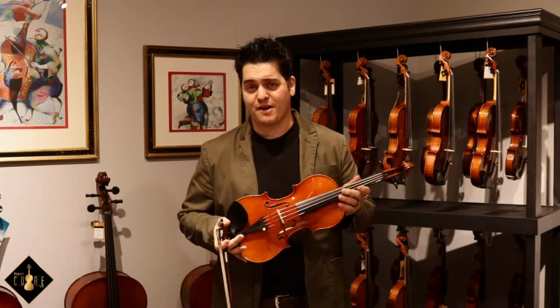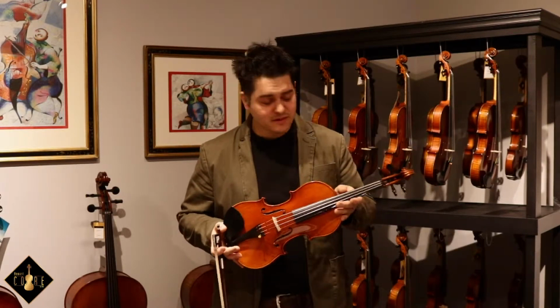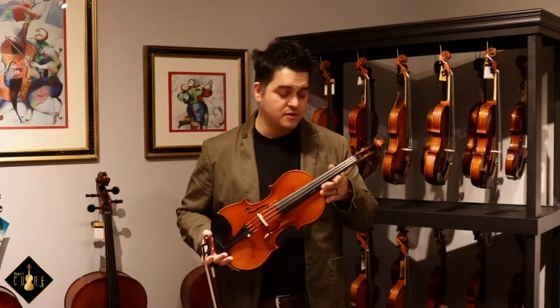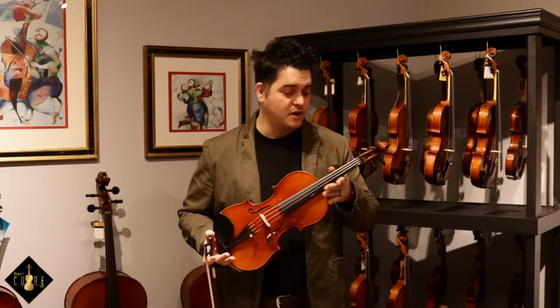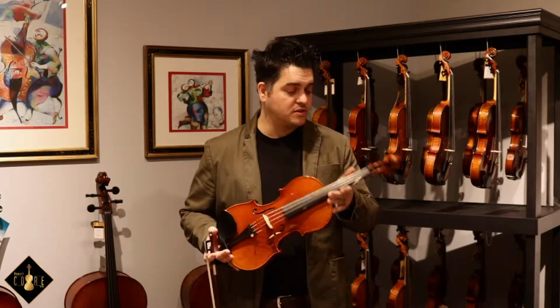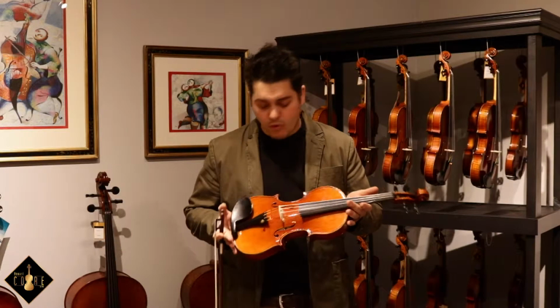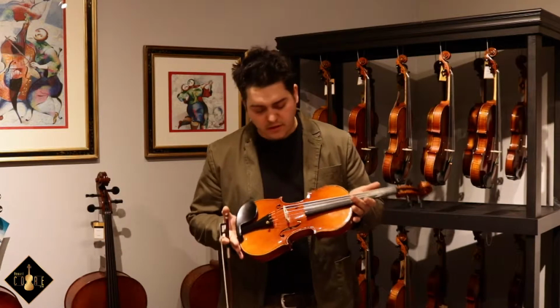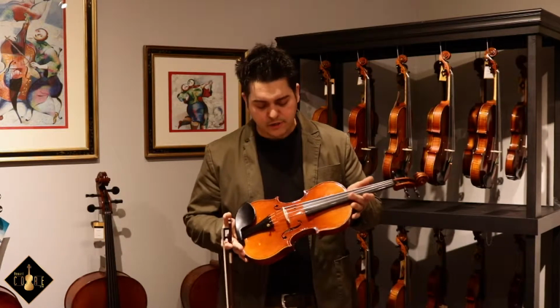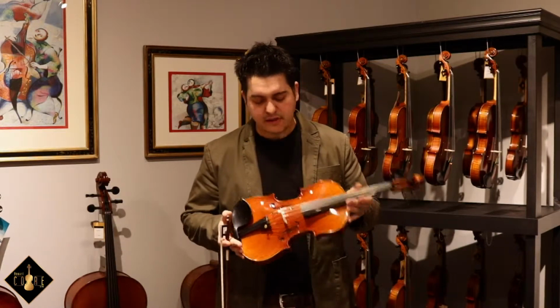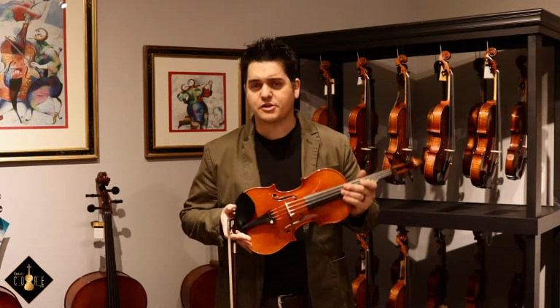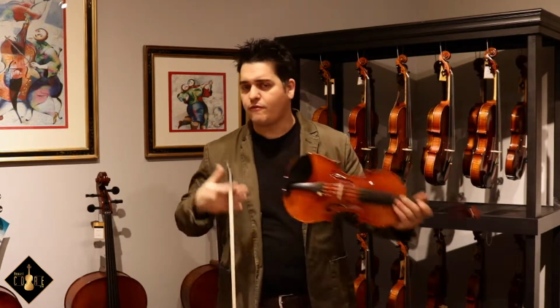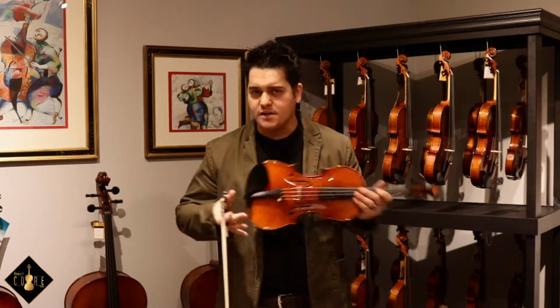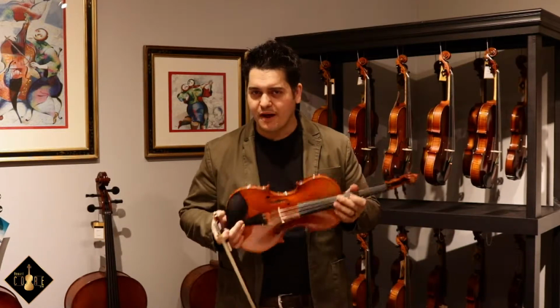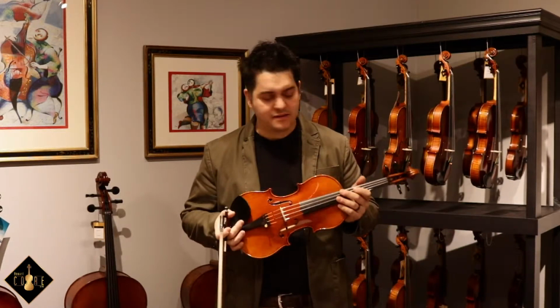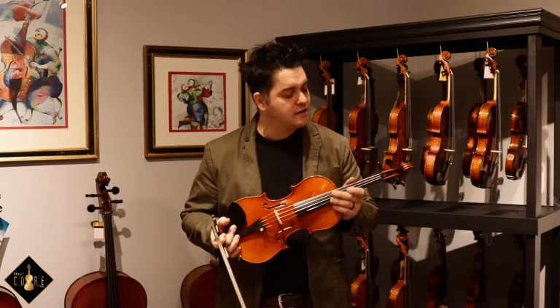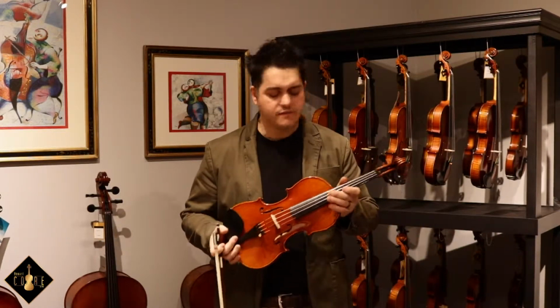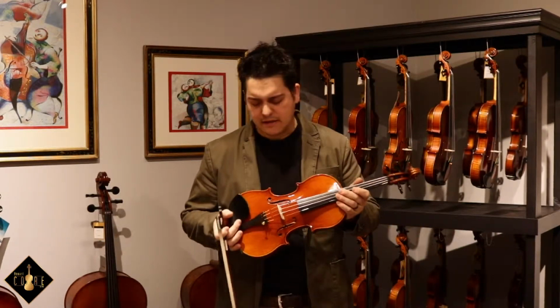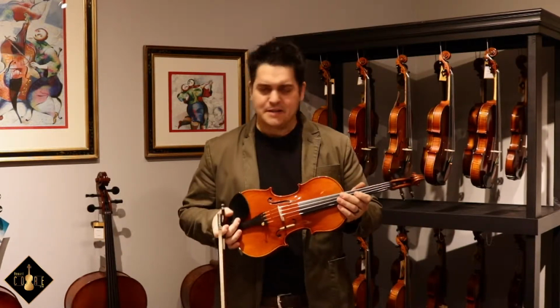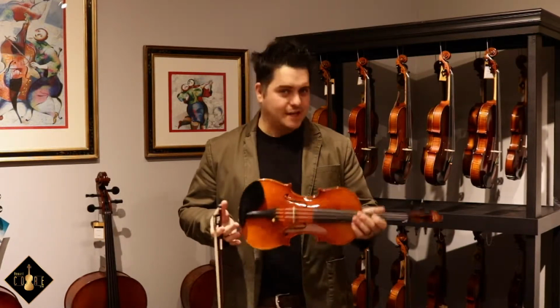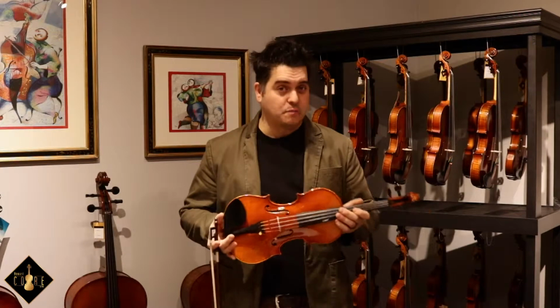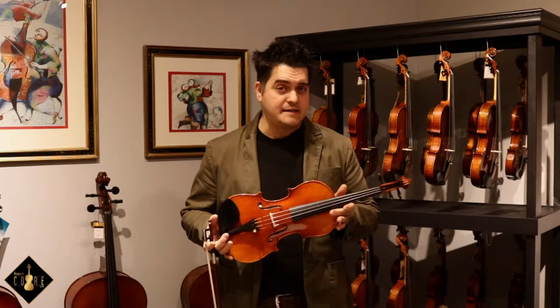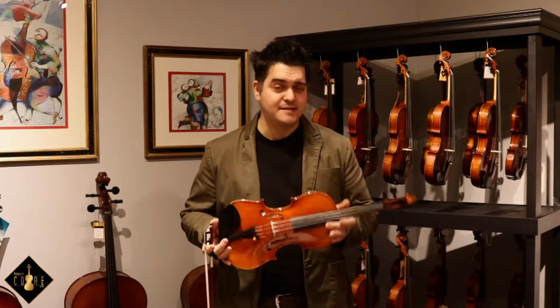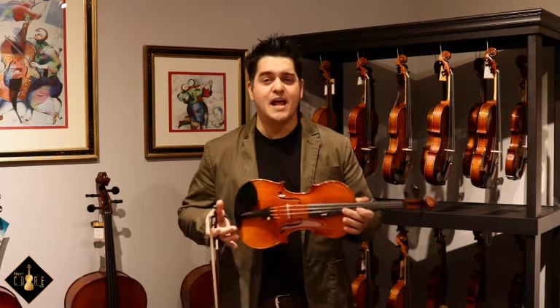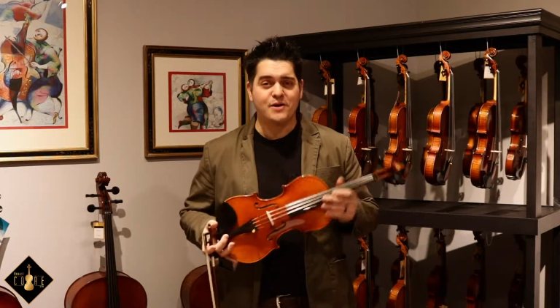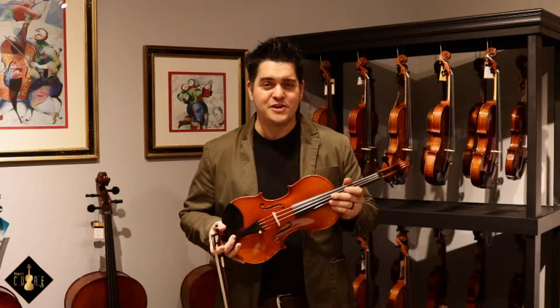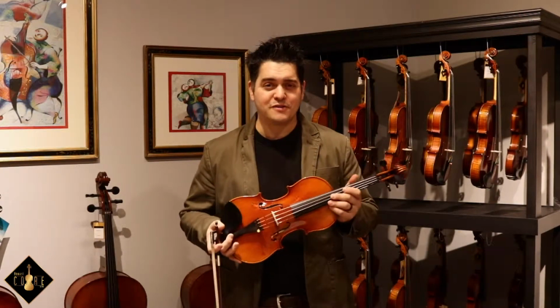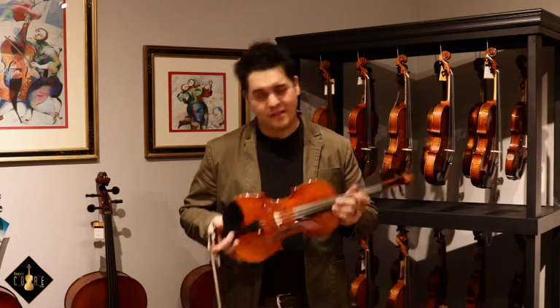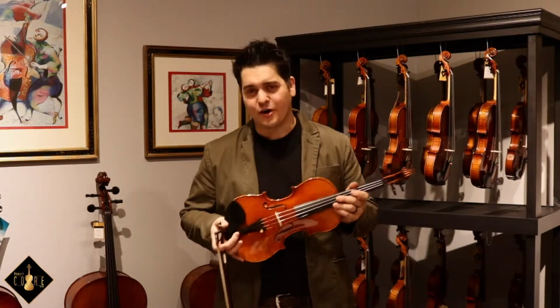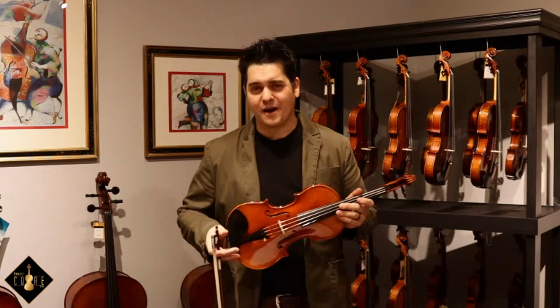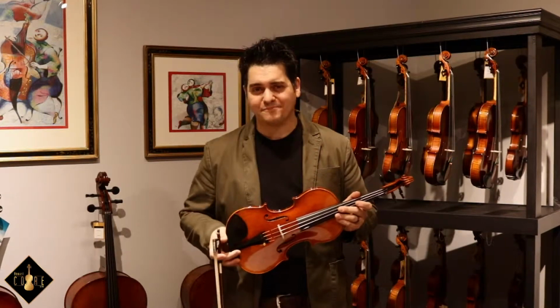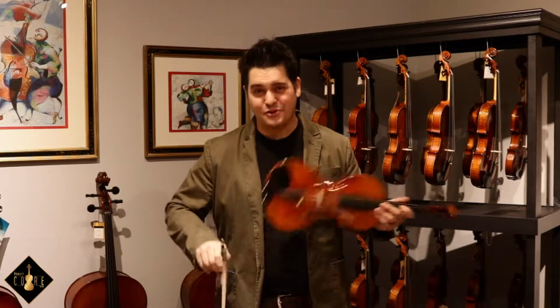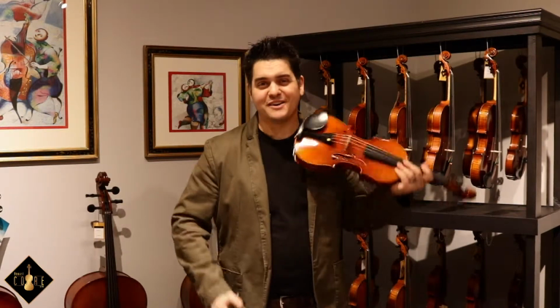France. Such a gorgeous looking instrument. Let's actually, before we talk about all the details of this violin, do a play test, and that way we can hear firsthand and talk more about it. So let's go do that now.